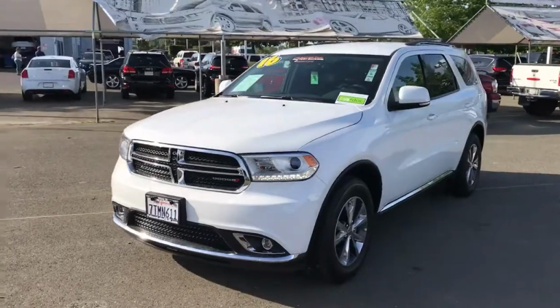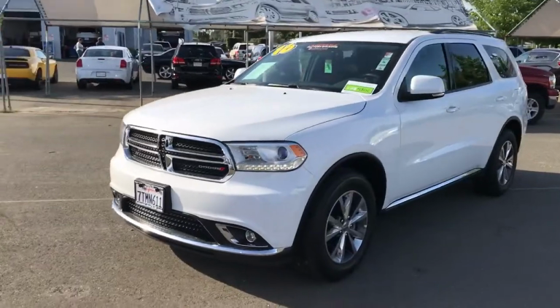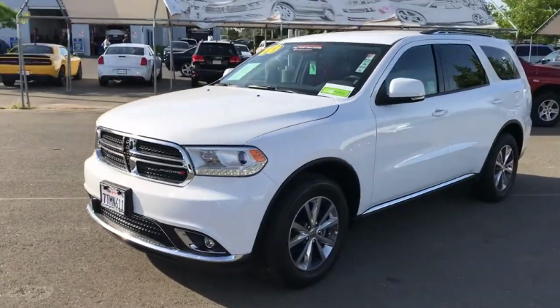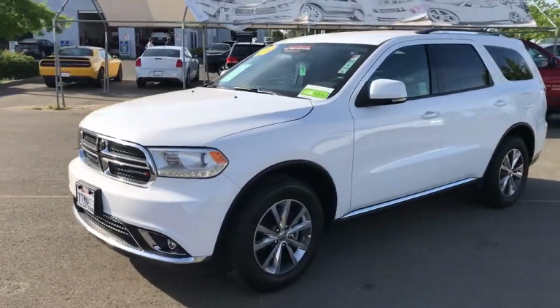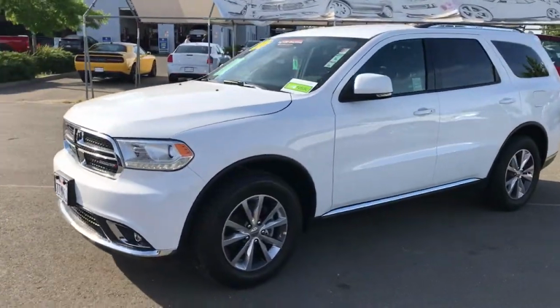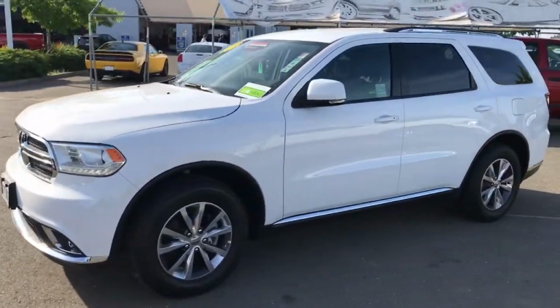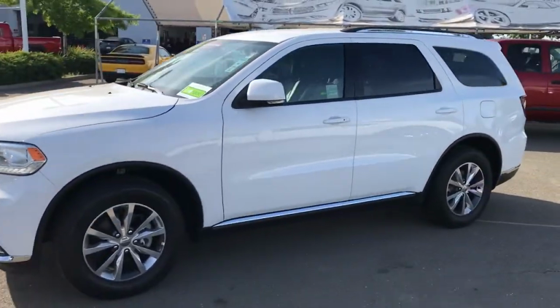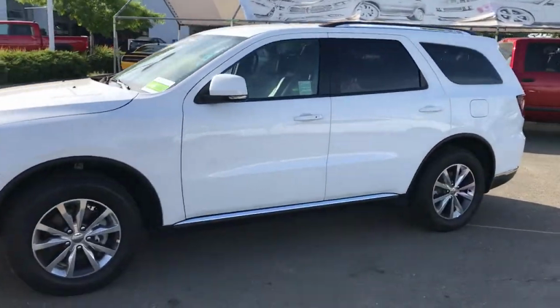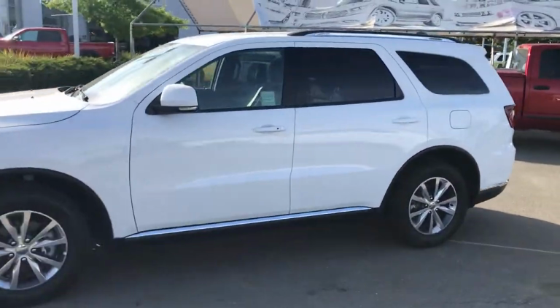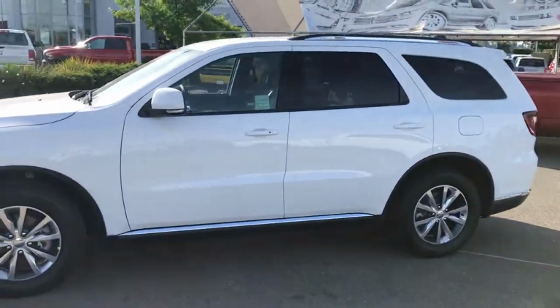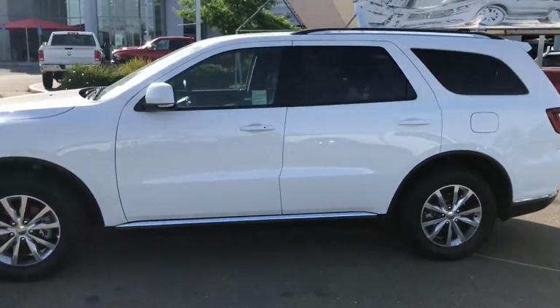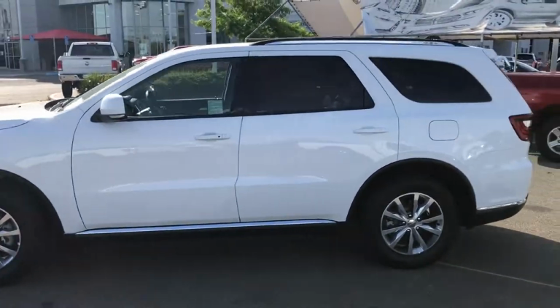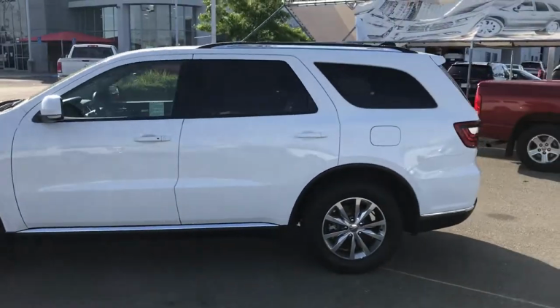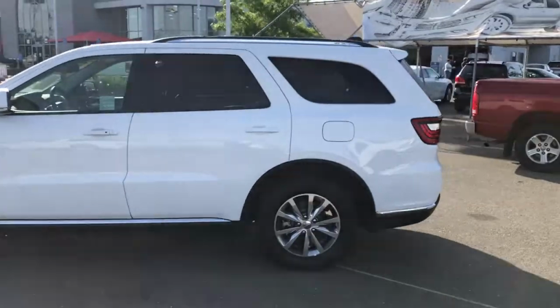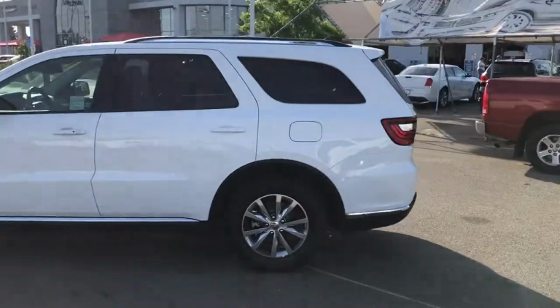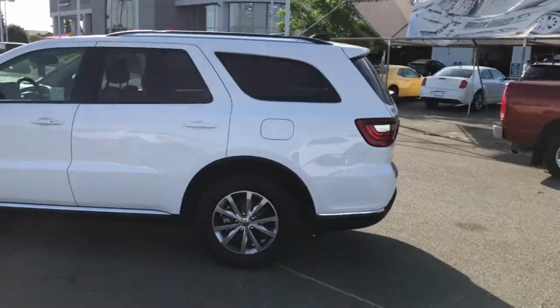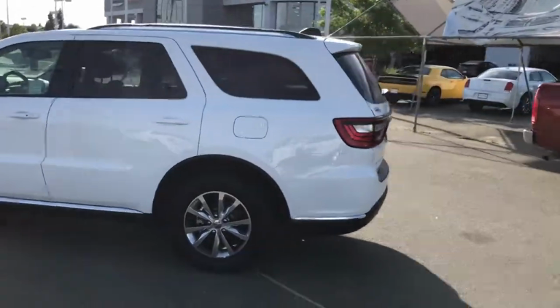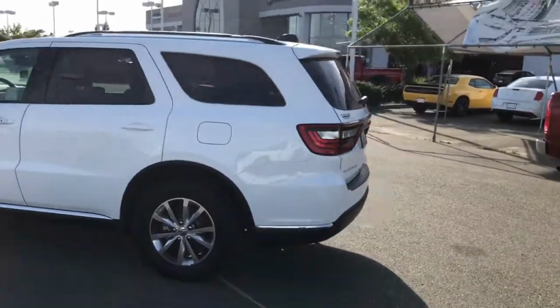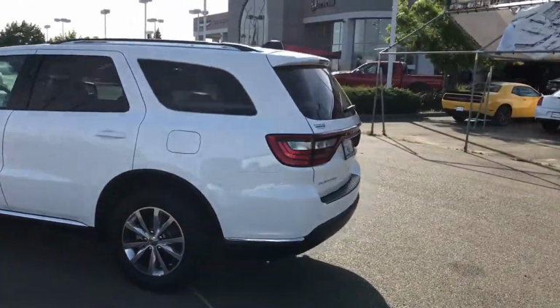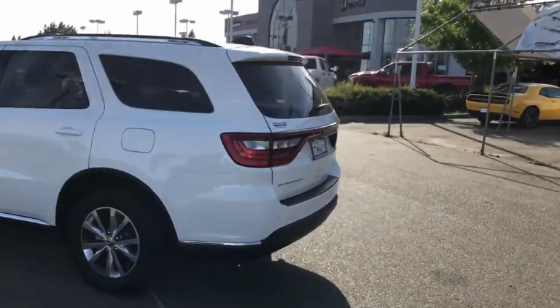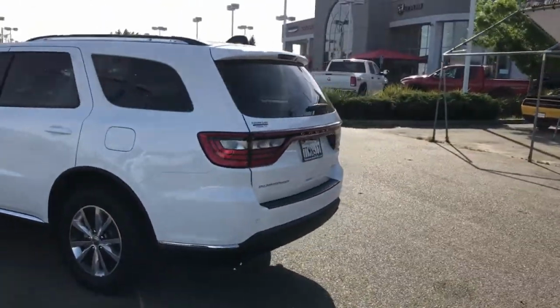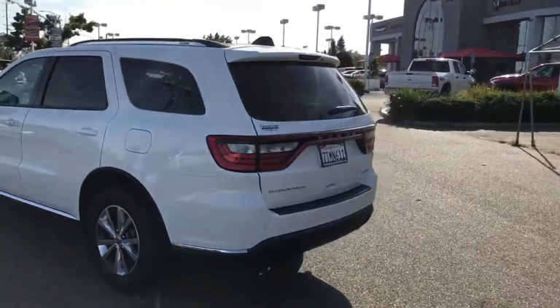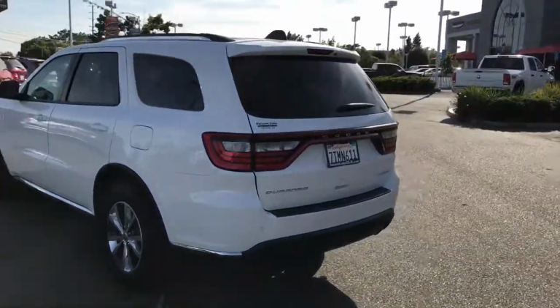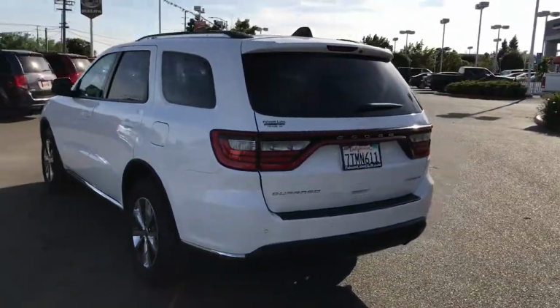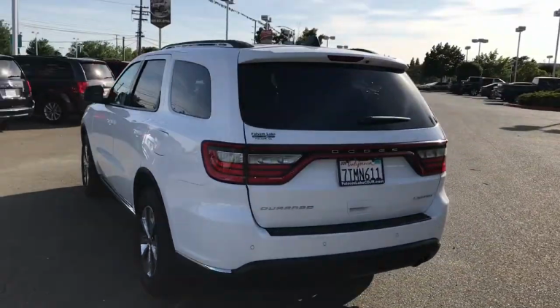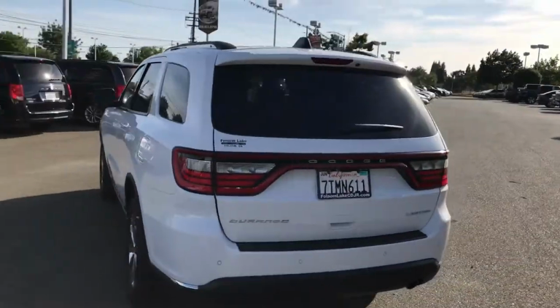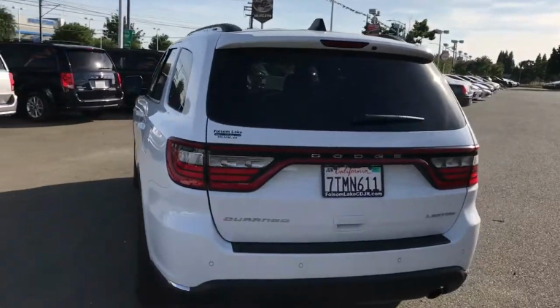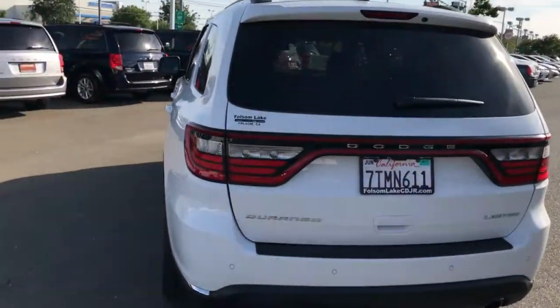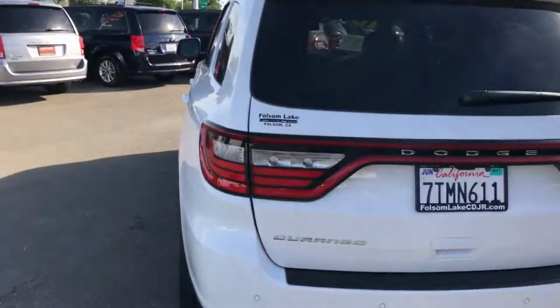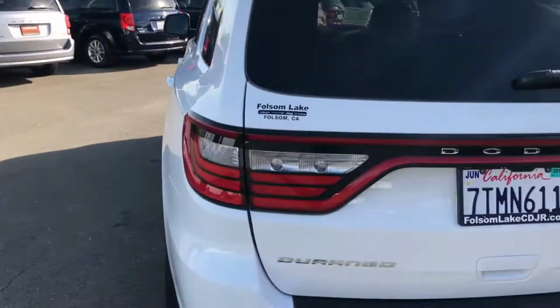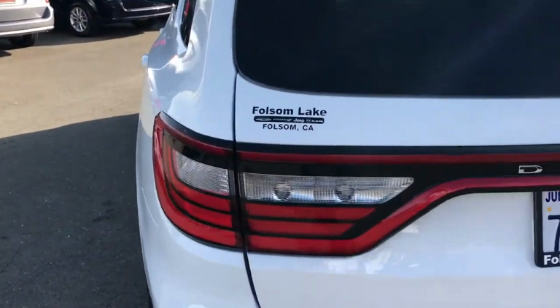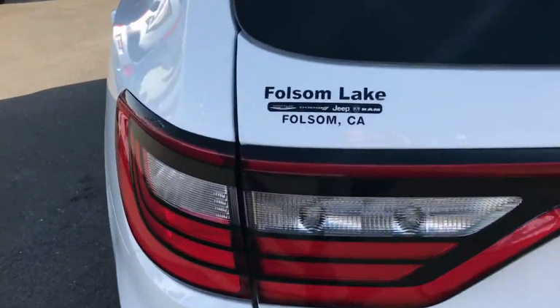It's a great deal. Come take a look. Folsom Lake Chrysler Dodge Jeep Ram — call us at 916-355-9999 or visit us at FolsomLakeCDJR.com. Folsom Lake Chrysler Dodge Jeep Ram in Folsom, California.